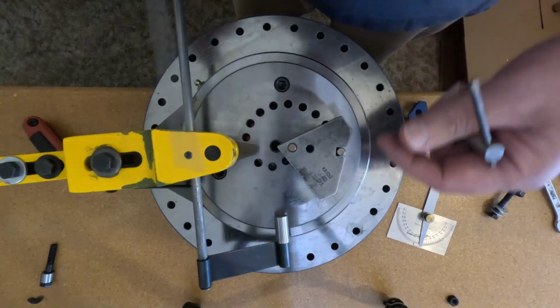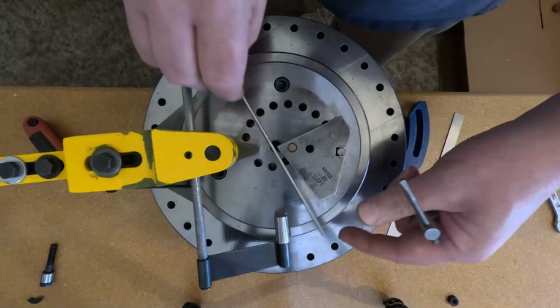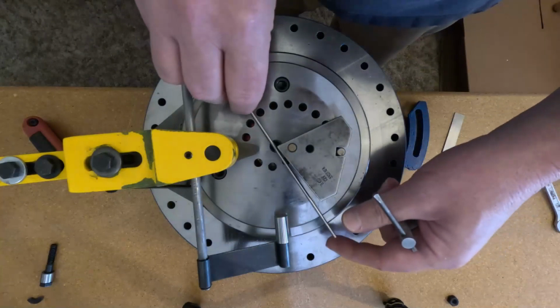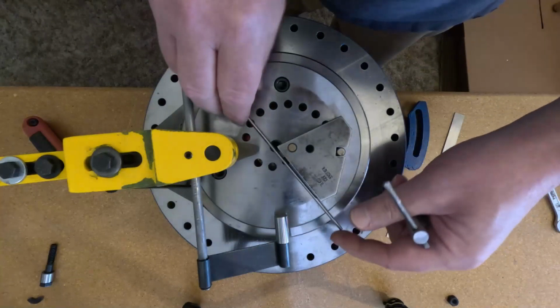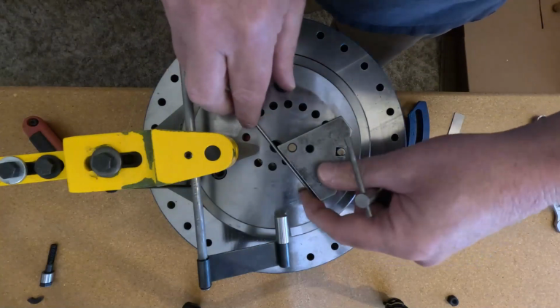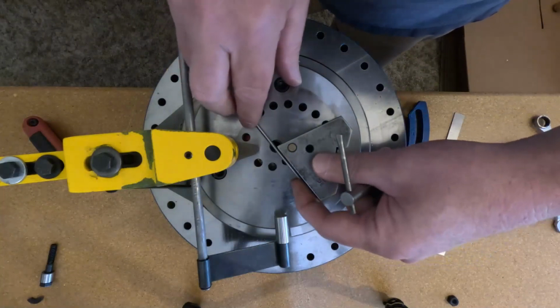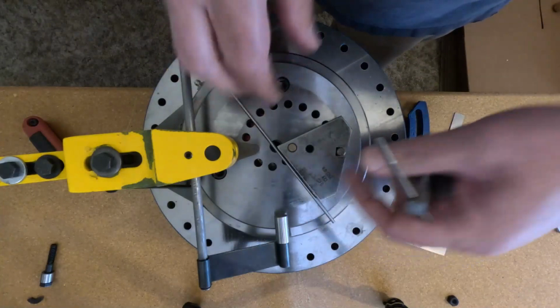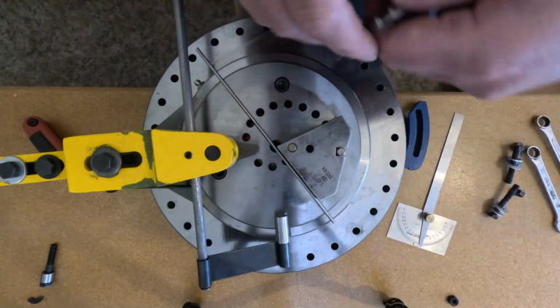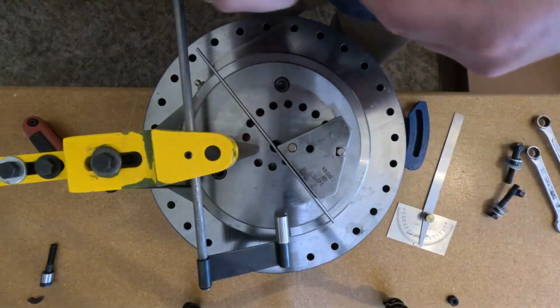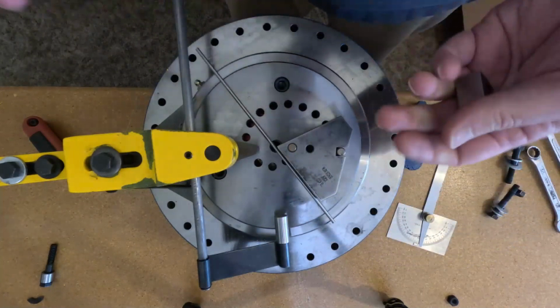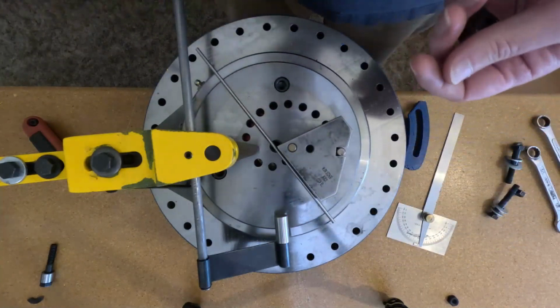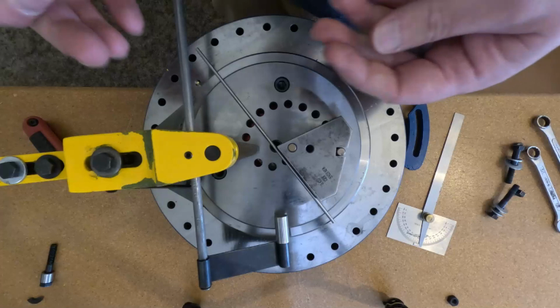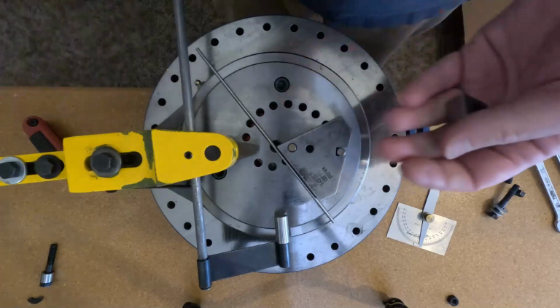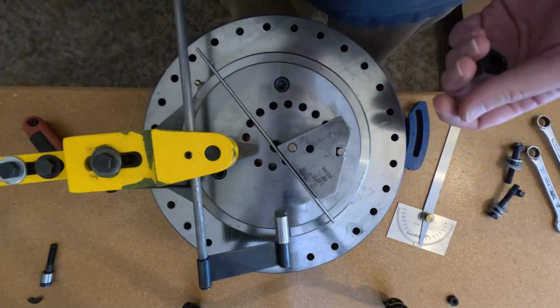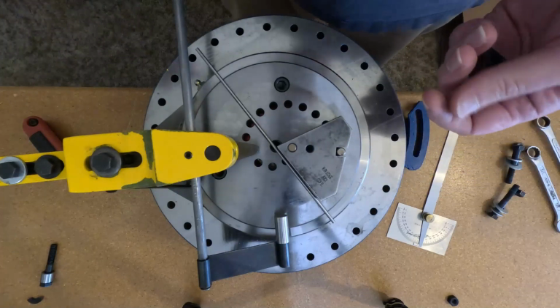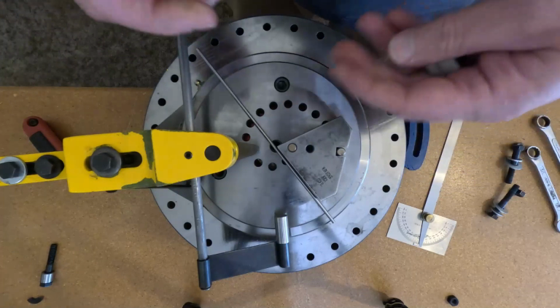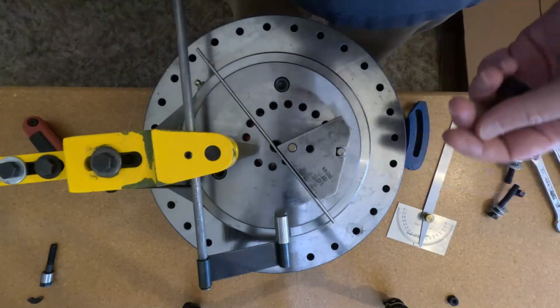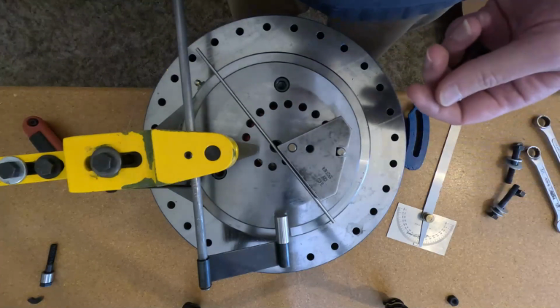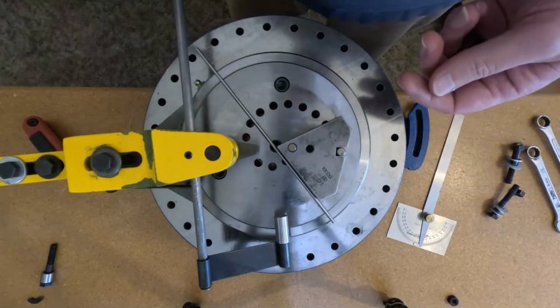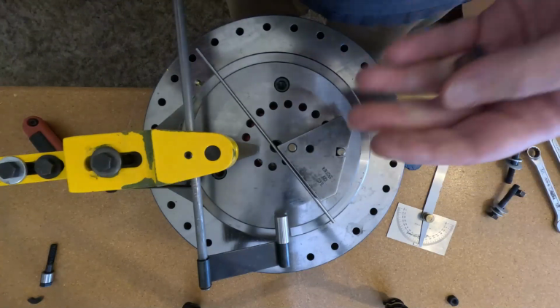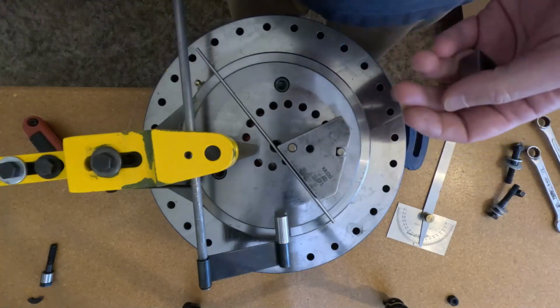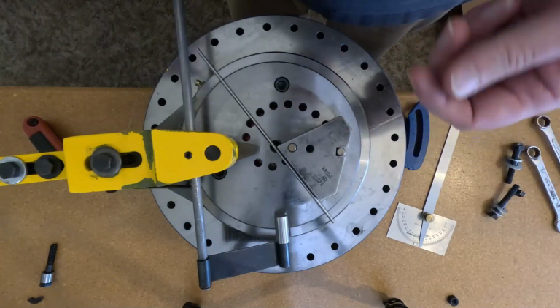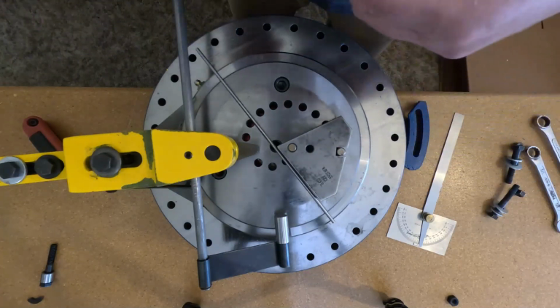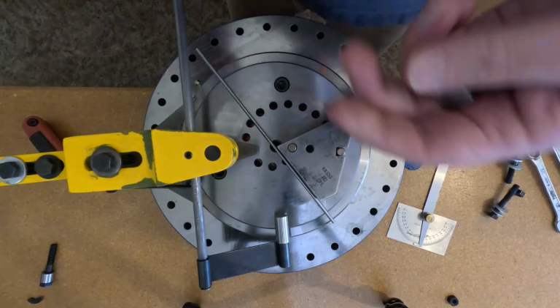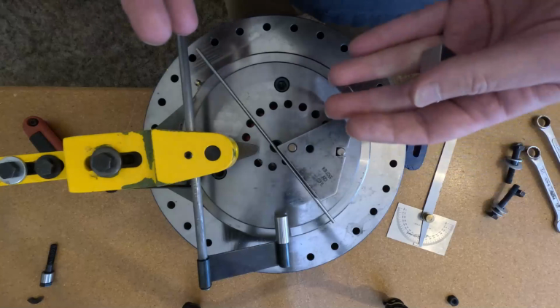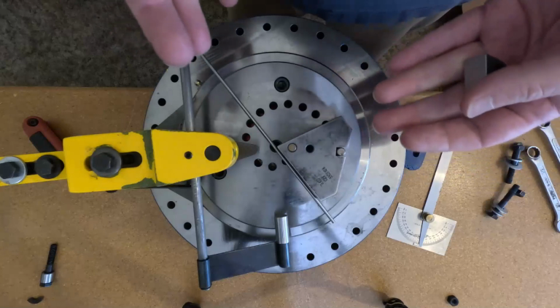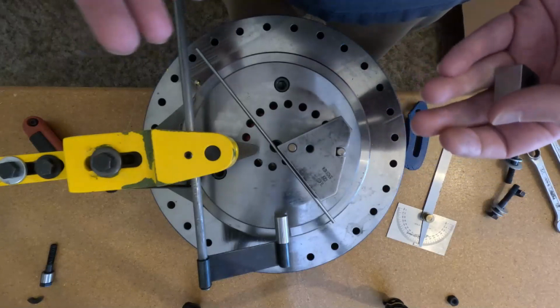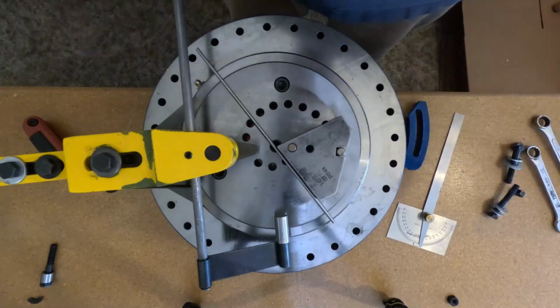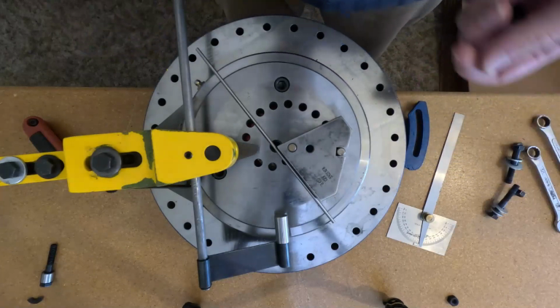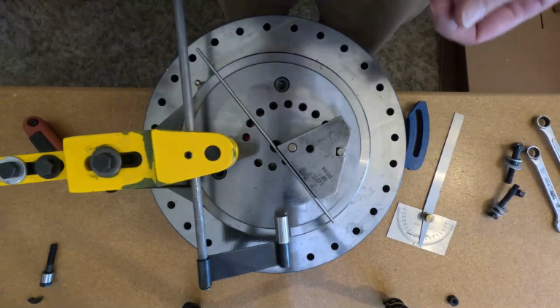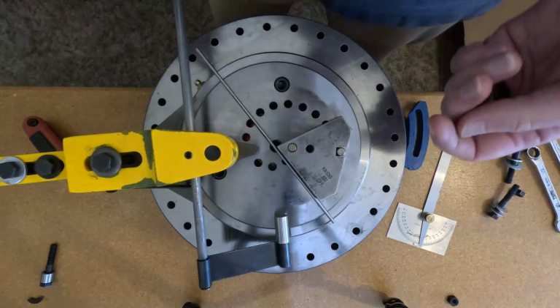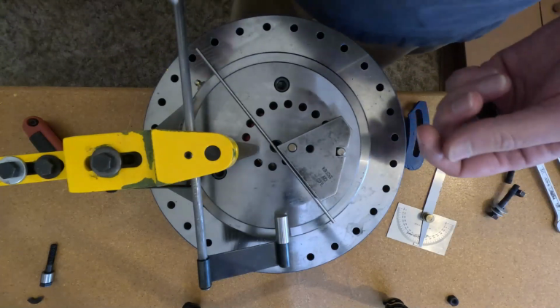We're going to use some 1⅛ inch wire. You can use any size wire — the setup is all the same. The only difference is I have a bunch of this and it's cheap because it's free.